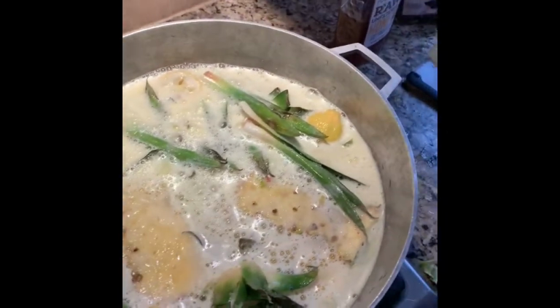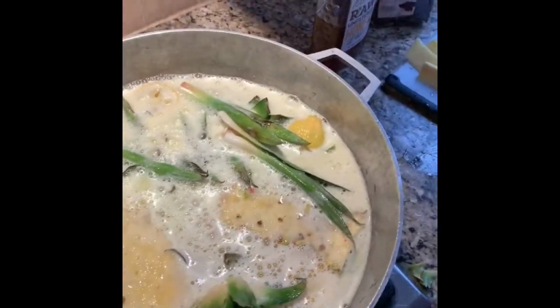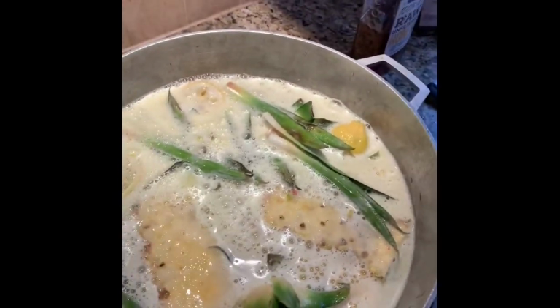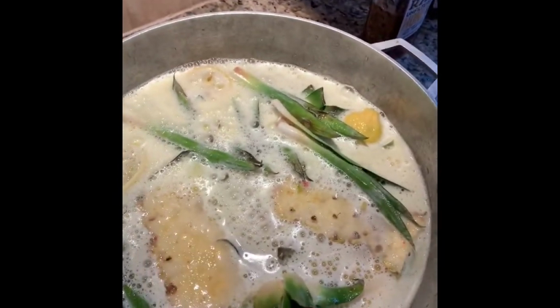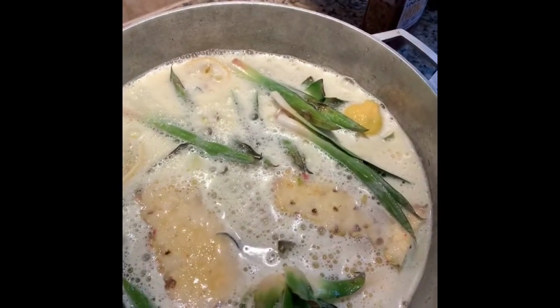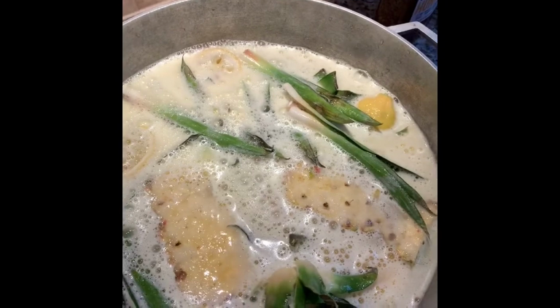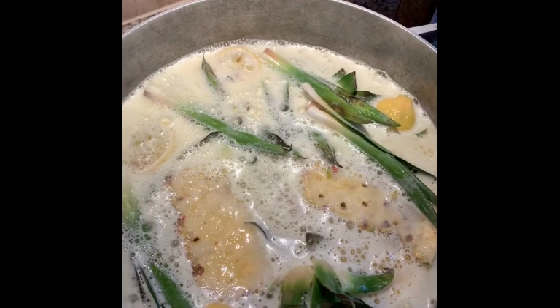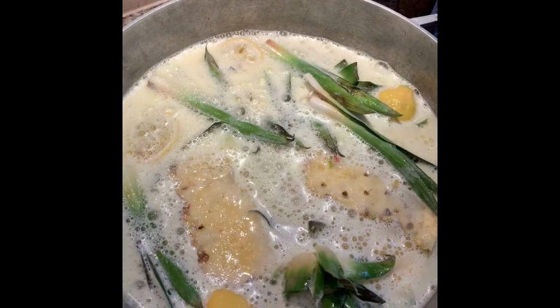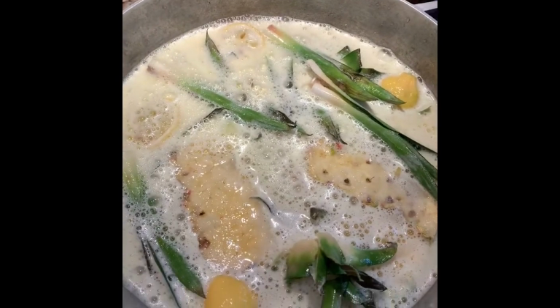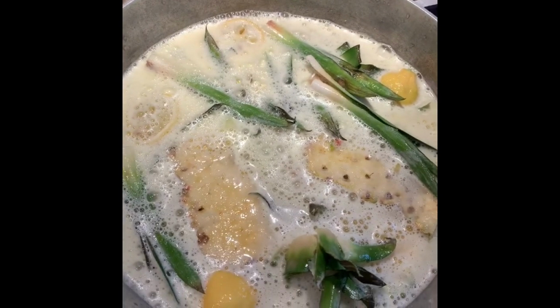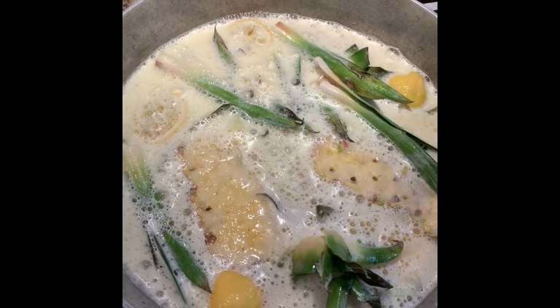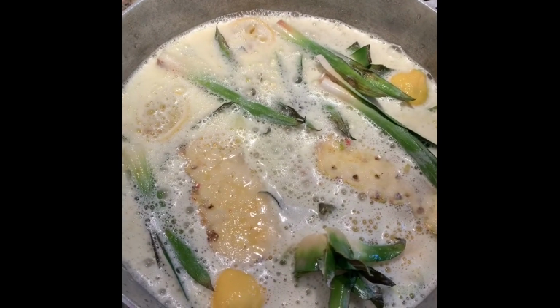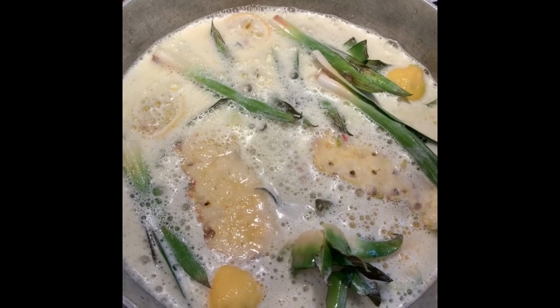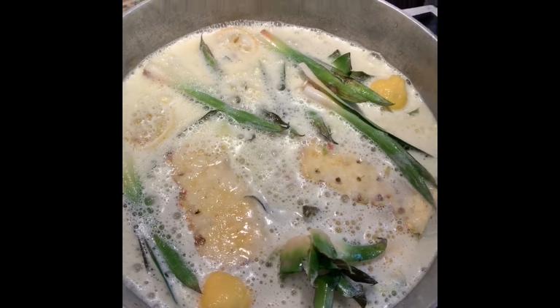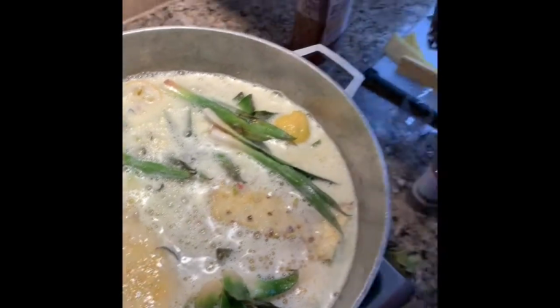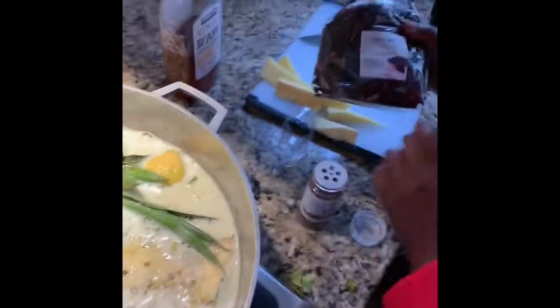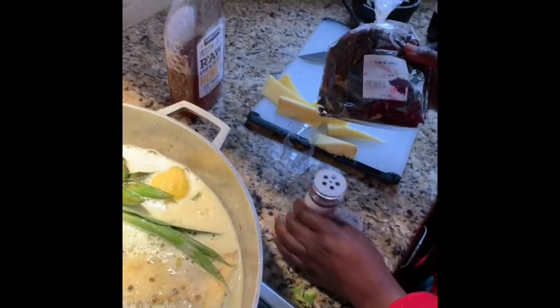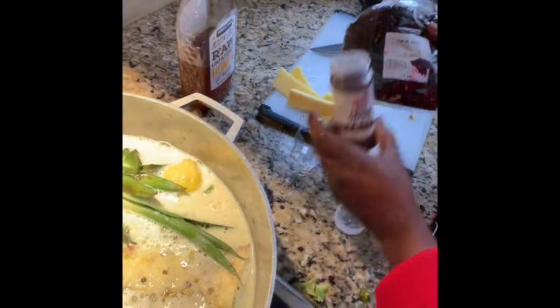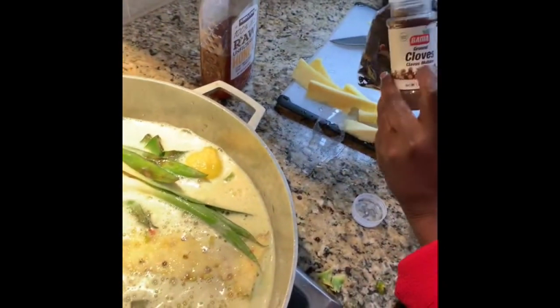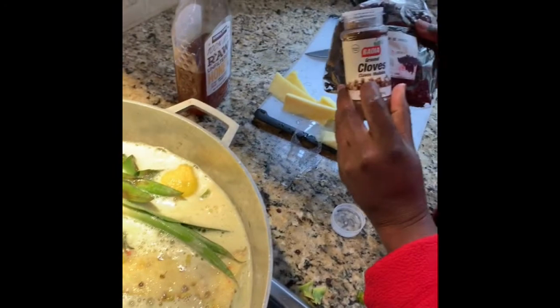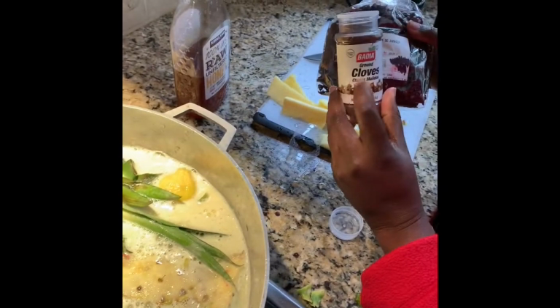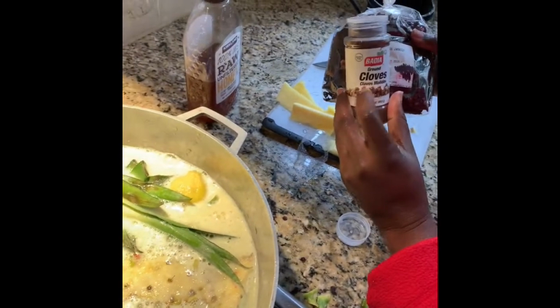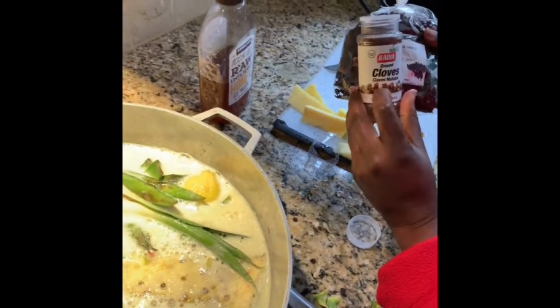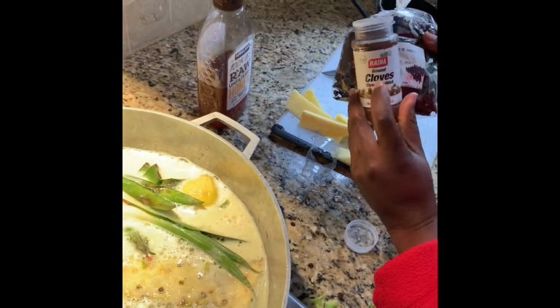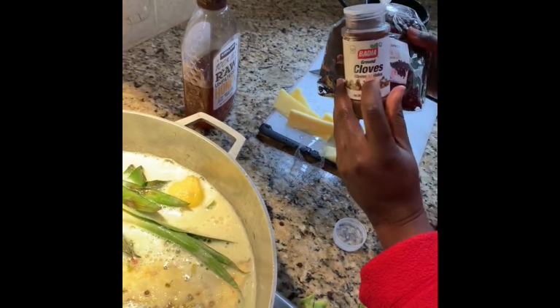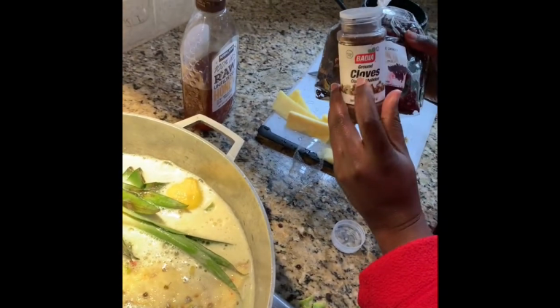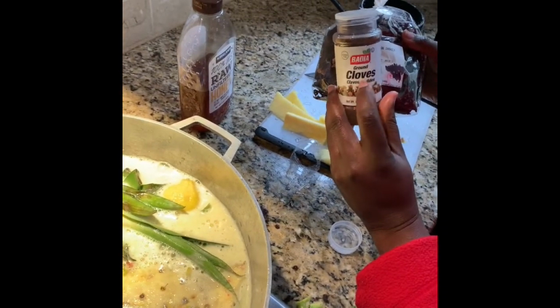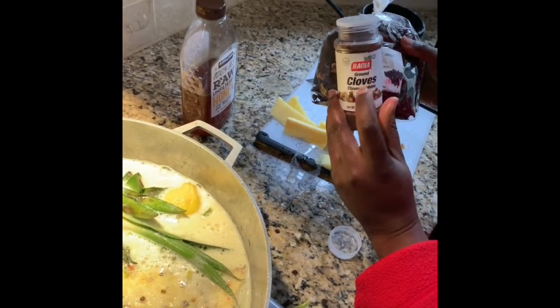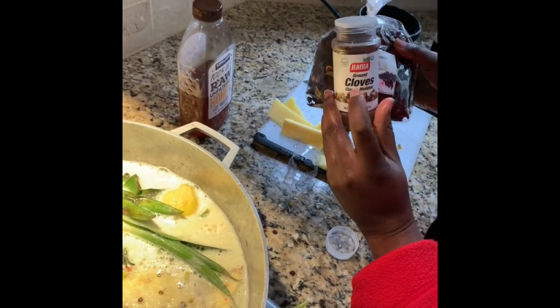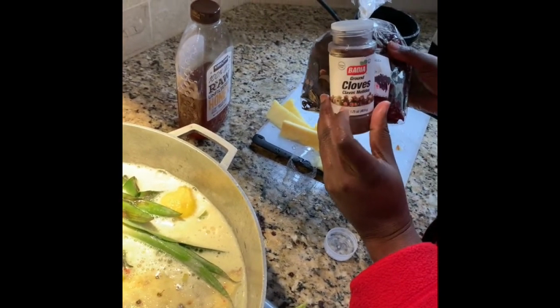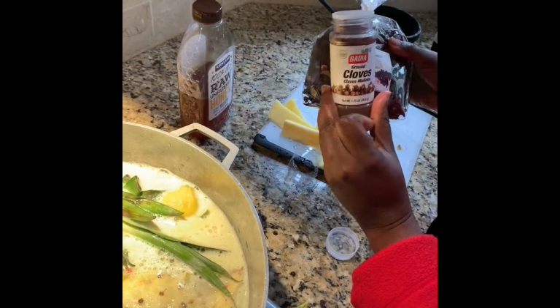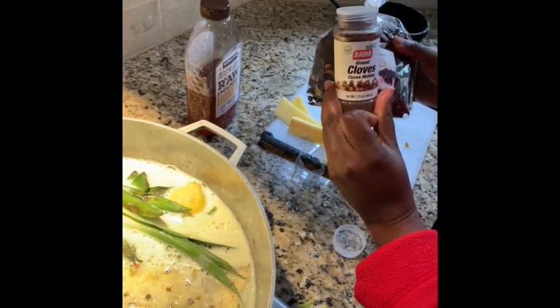I'll let it boil for about 15 minutes, and then I'll add my hibiscus flower and my cloves to it. I'll add about two tablespoons of cloves.